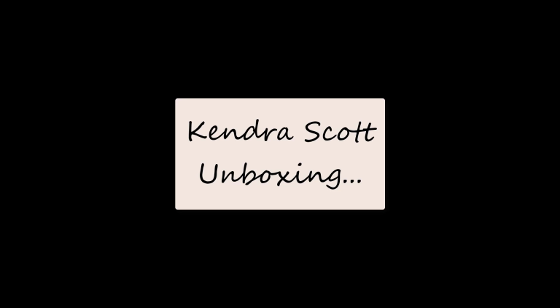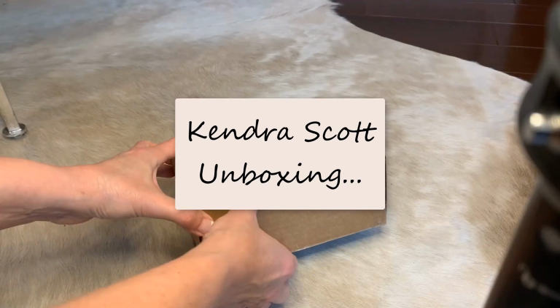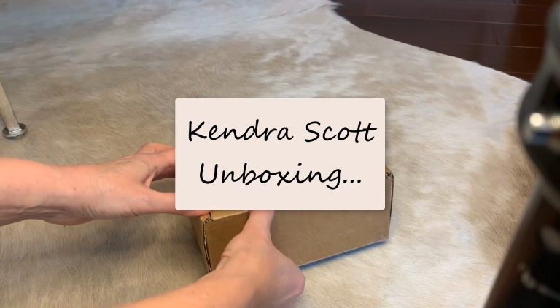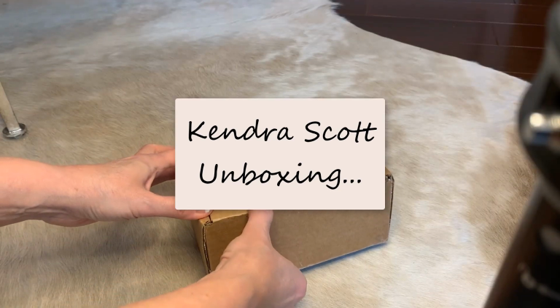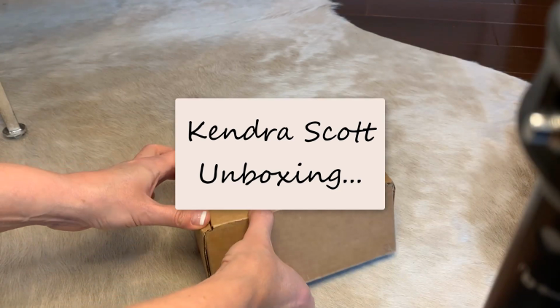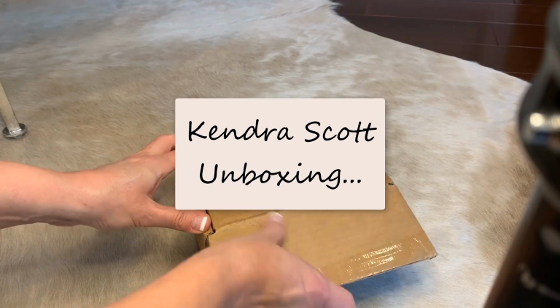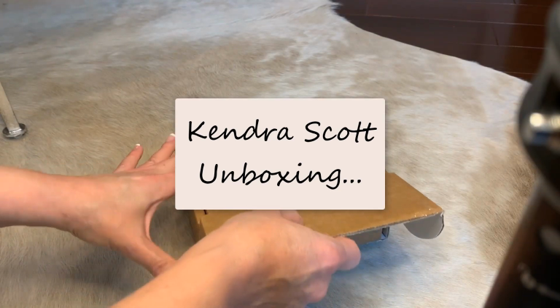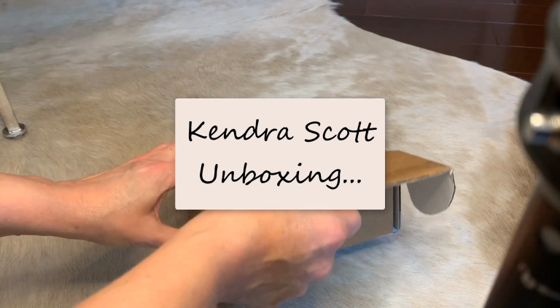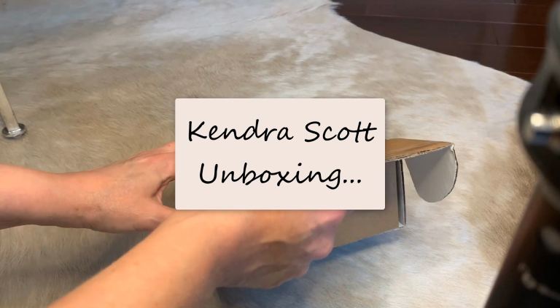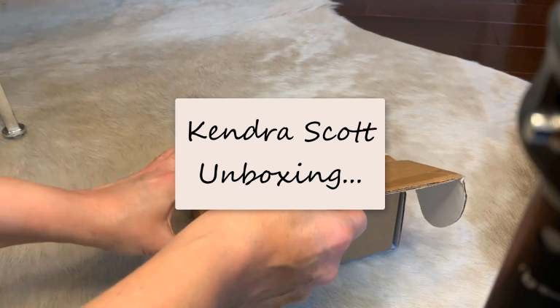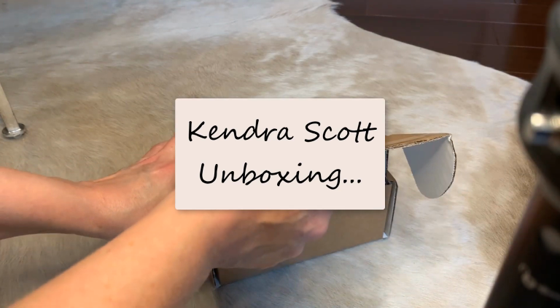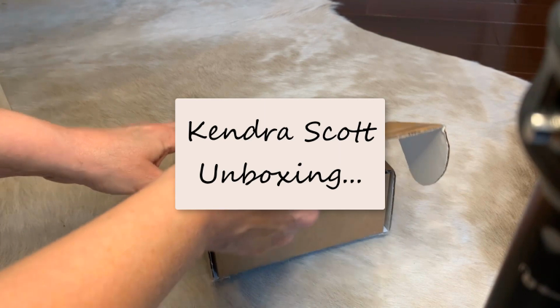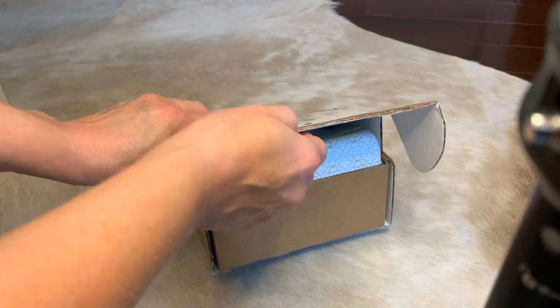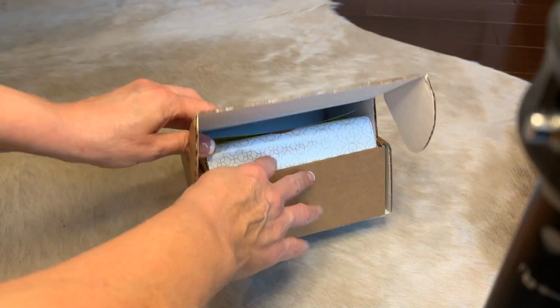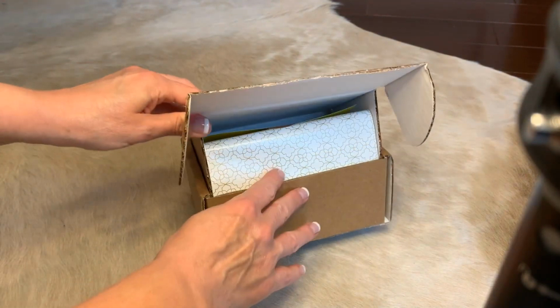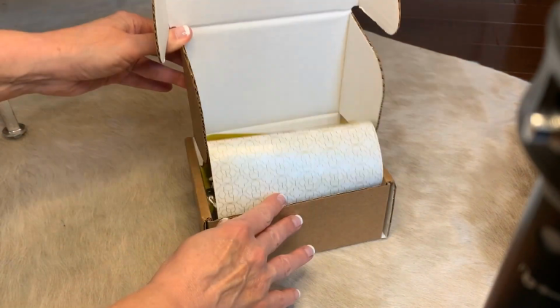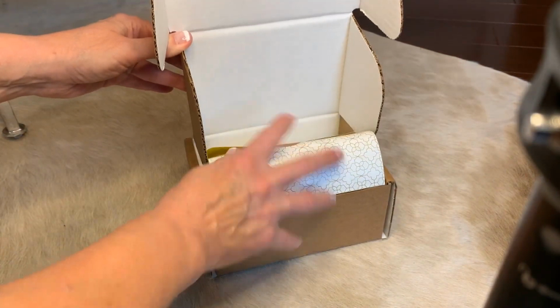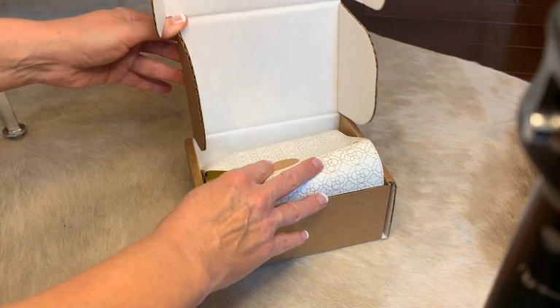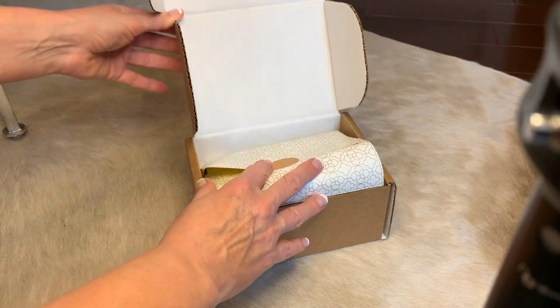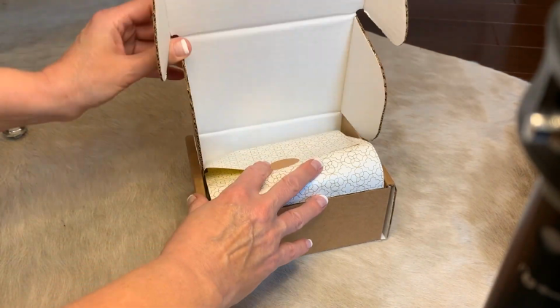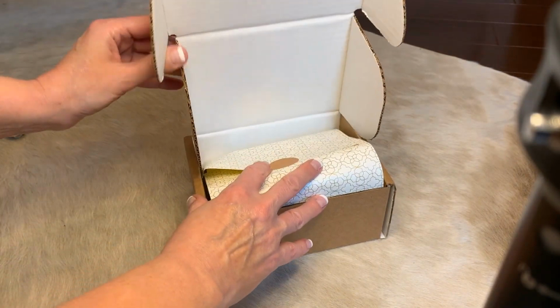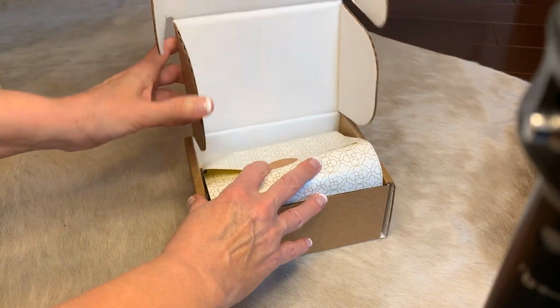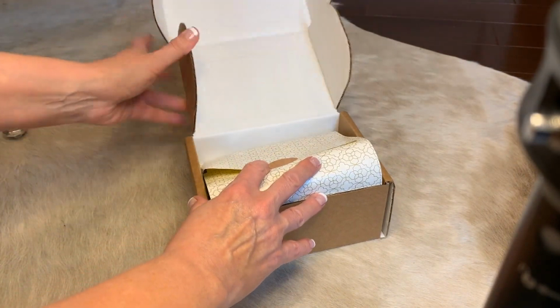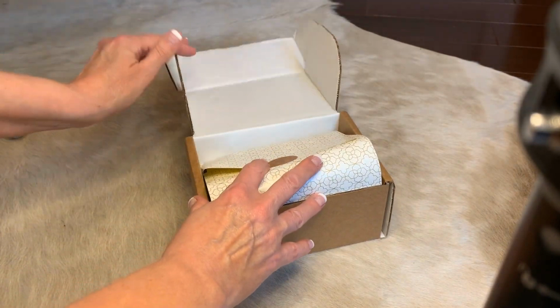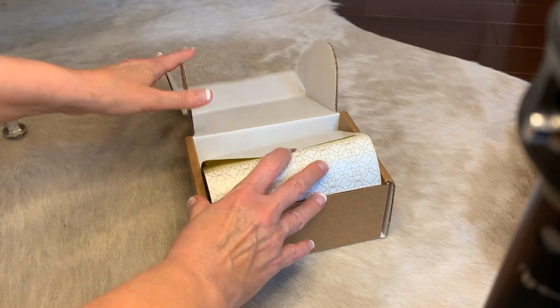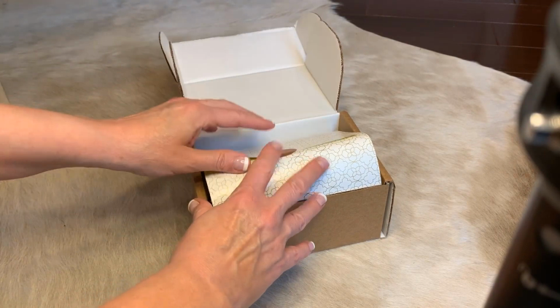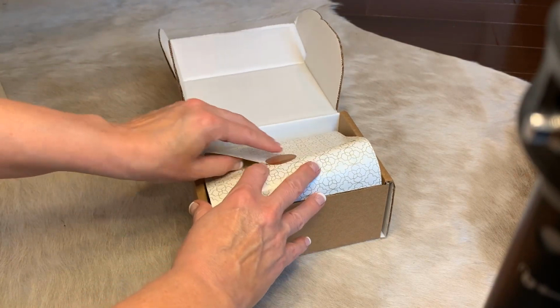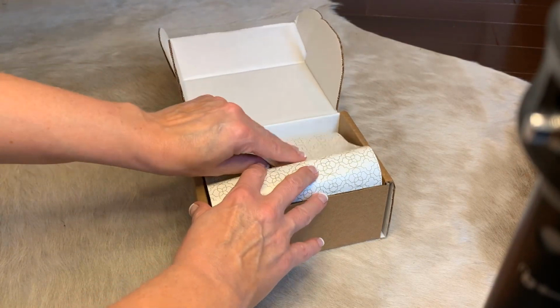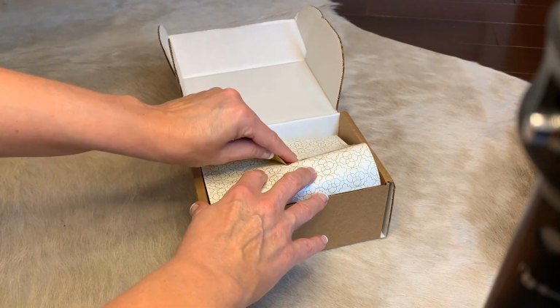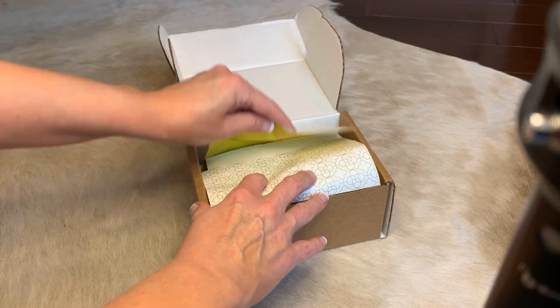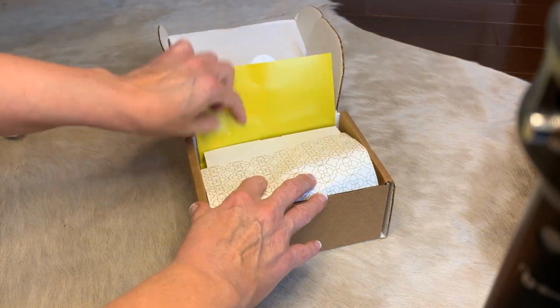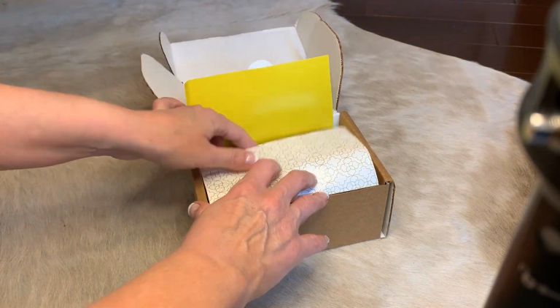Today I'm going to do the unboxing of my treats that I purchased for myself over the Memorial Day weekend from Kendra Scott. Here we go.